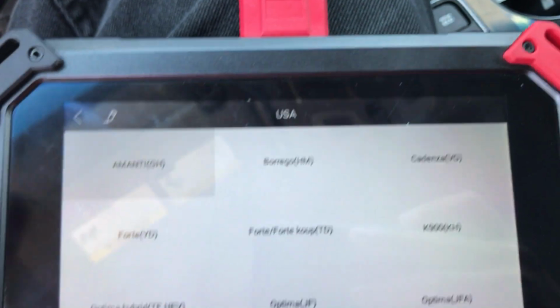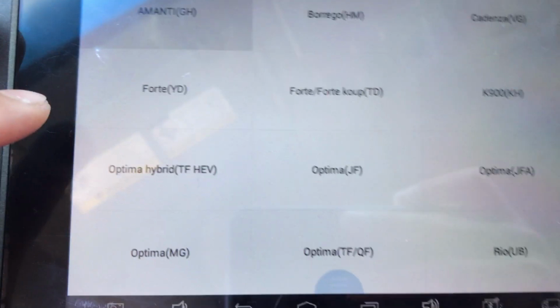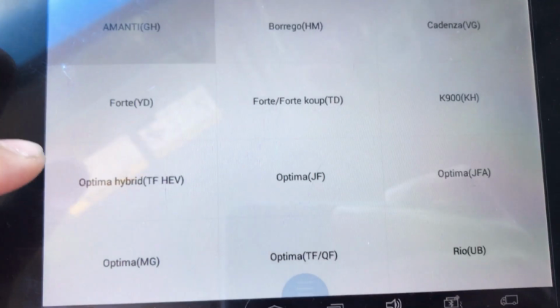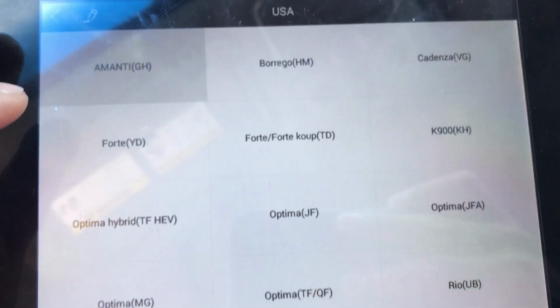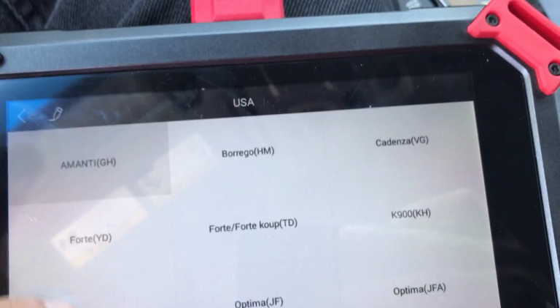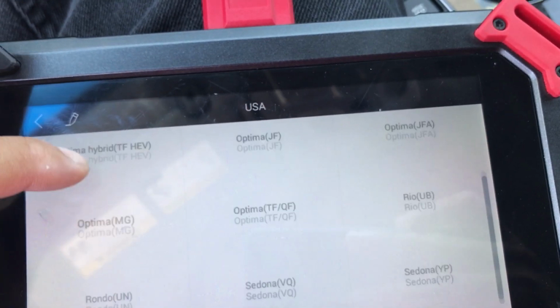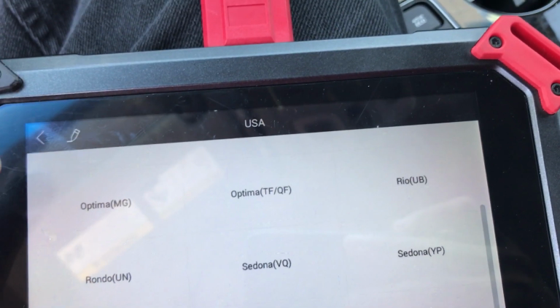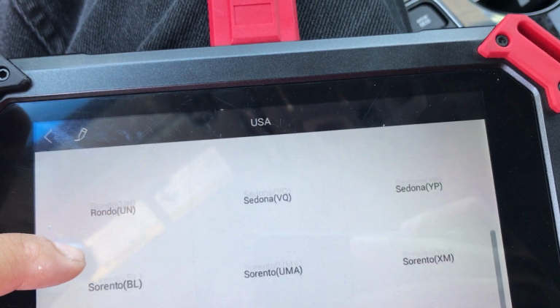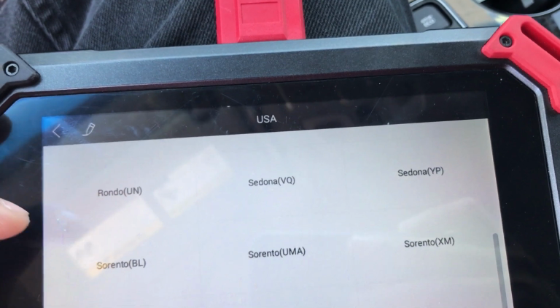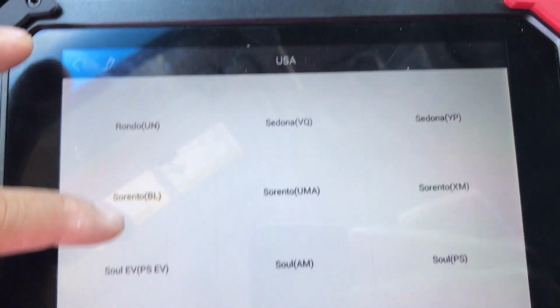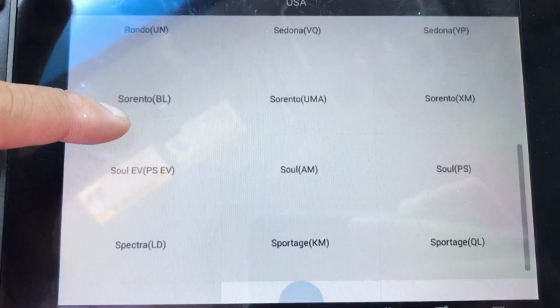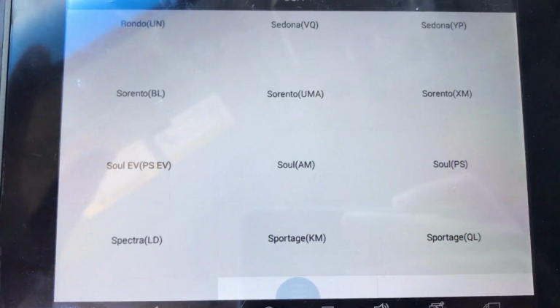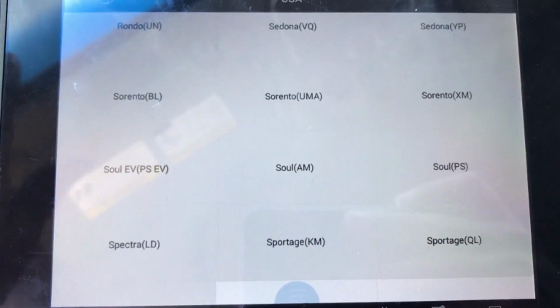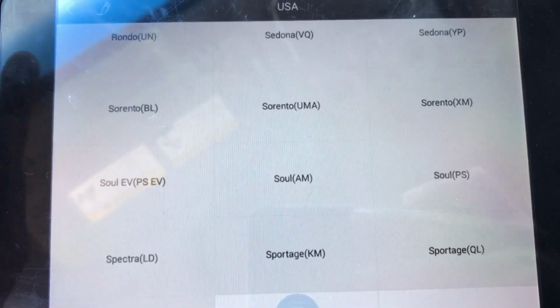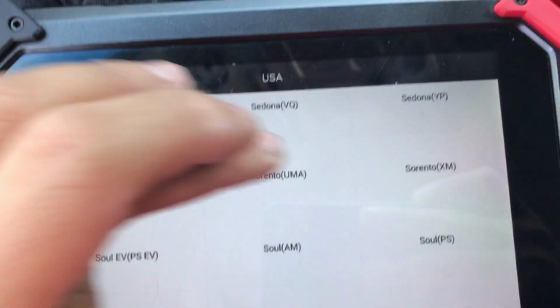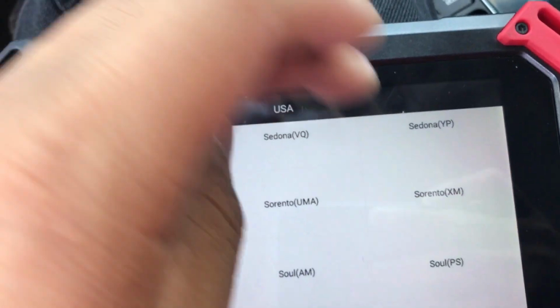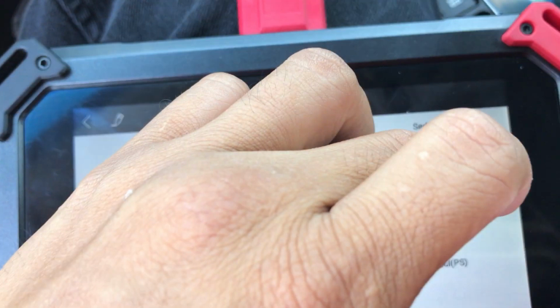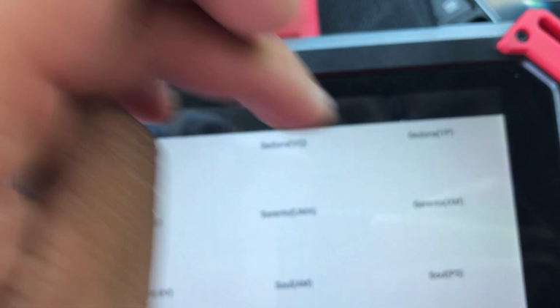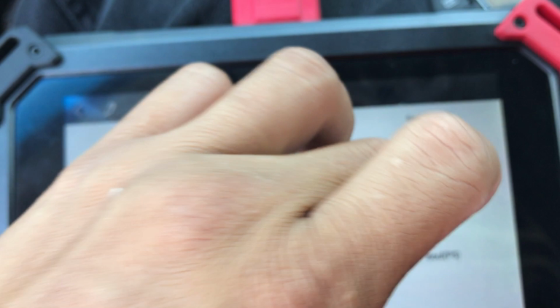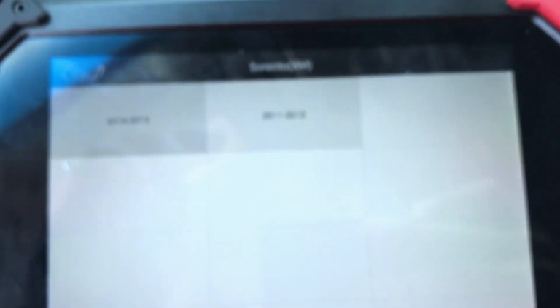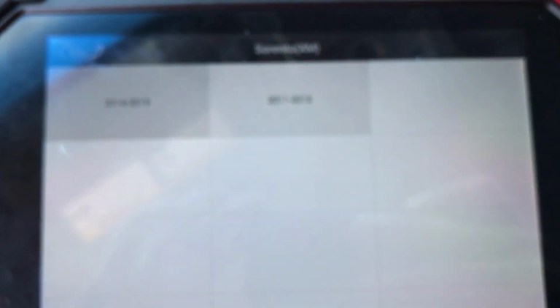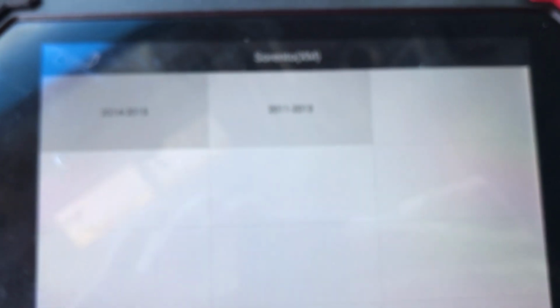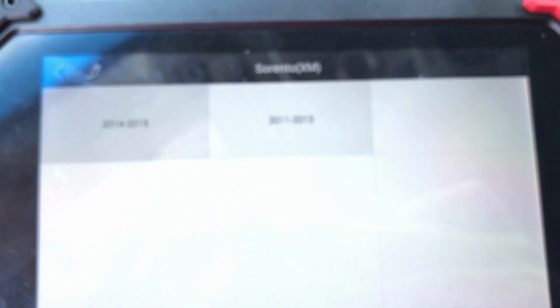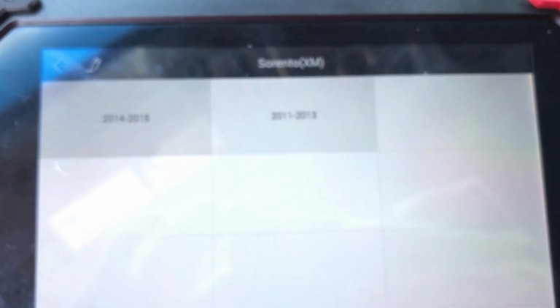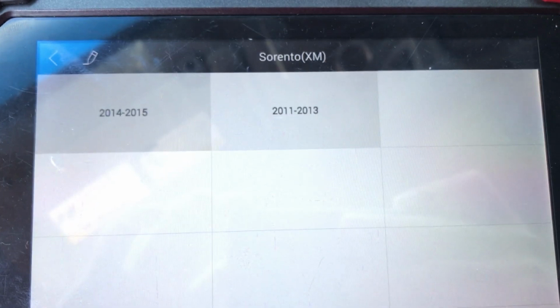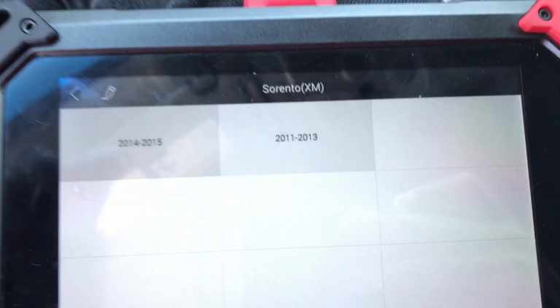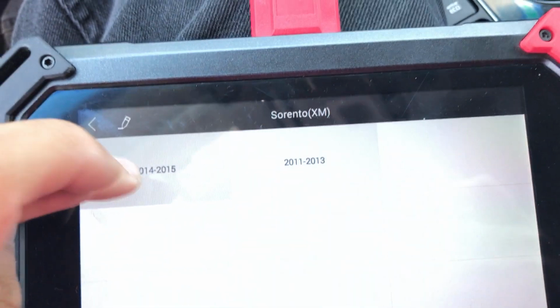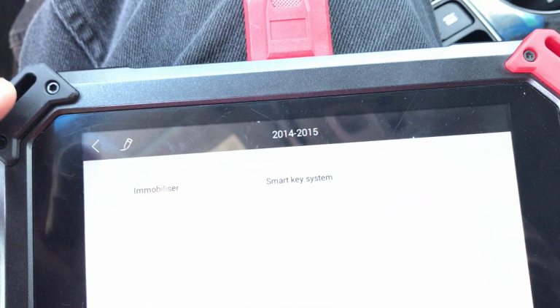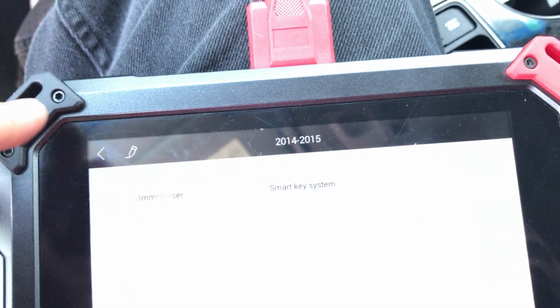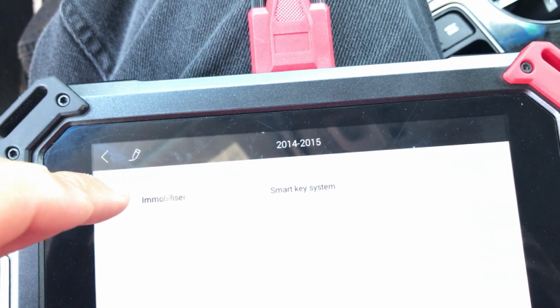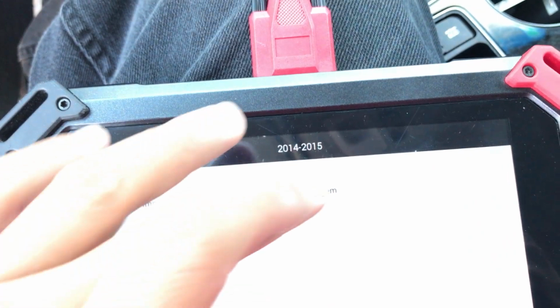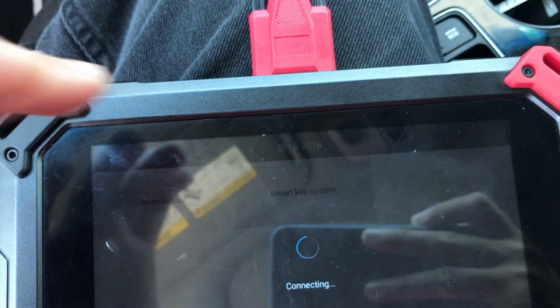Now this is going to be a little difficult, so you have to look through — there are many options. These are sub-models set by Kia. I think this one is XM 2014 Kia SmartKey.